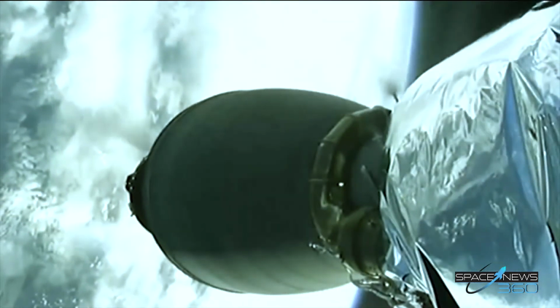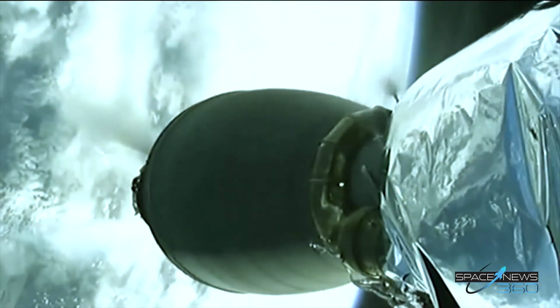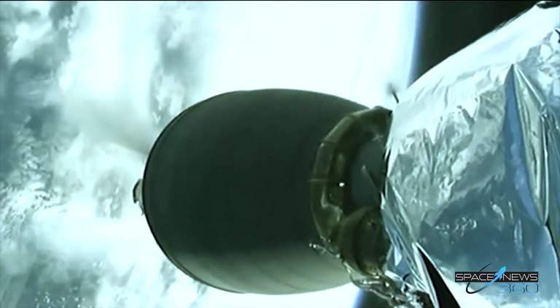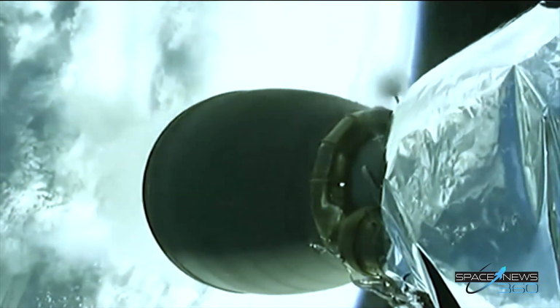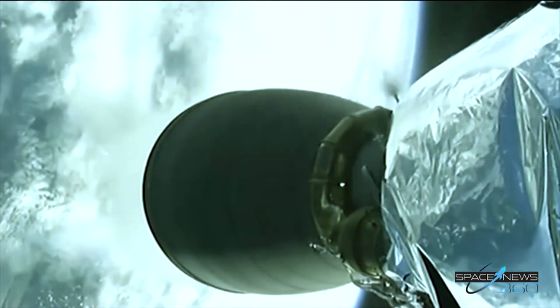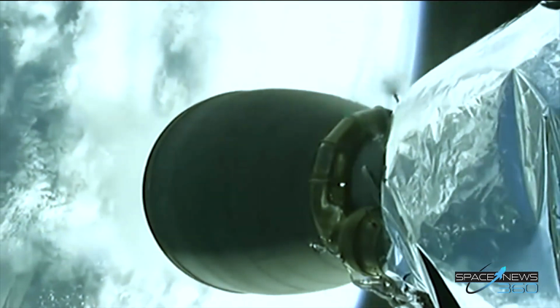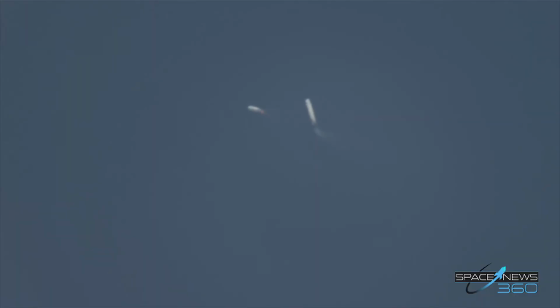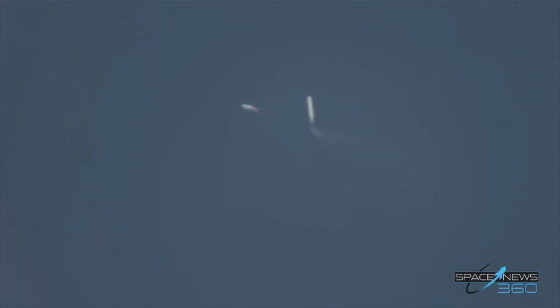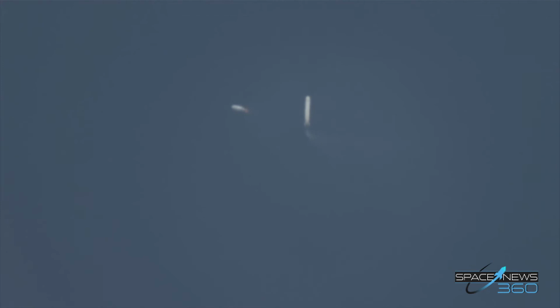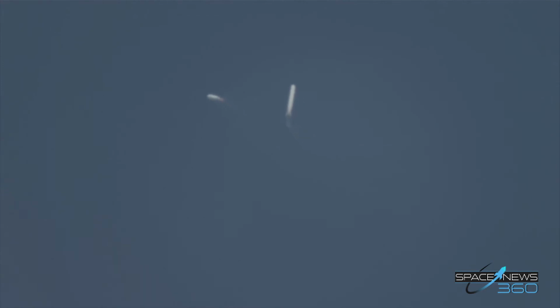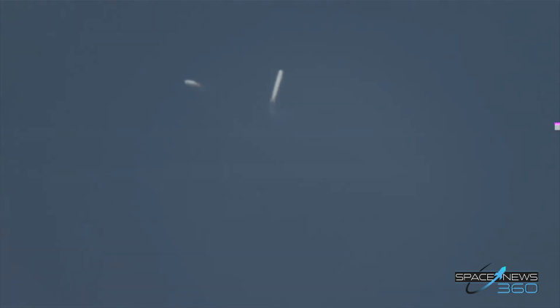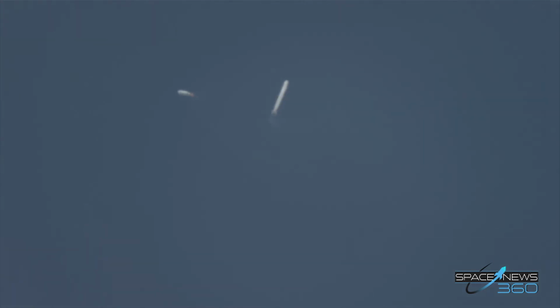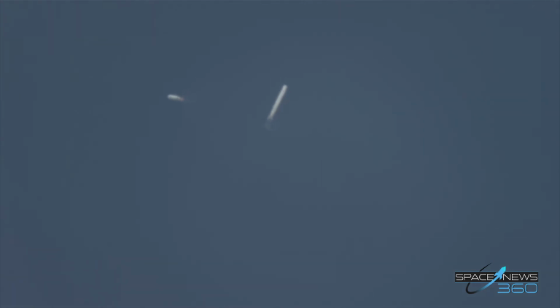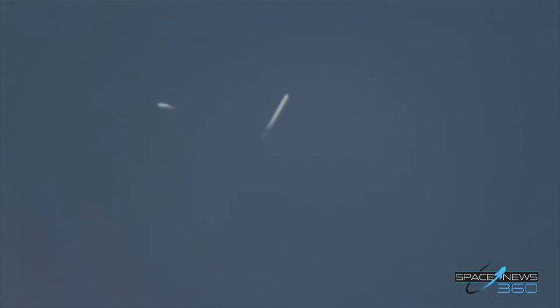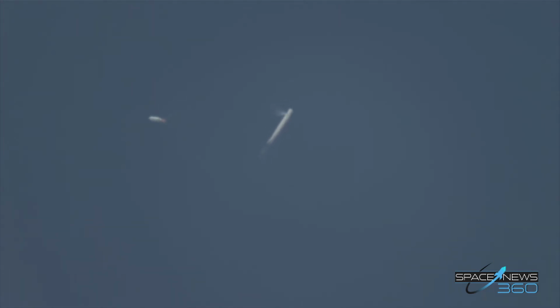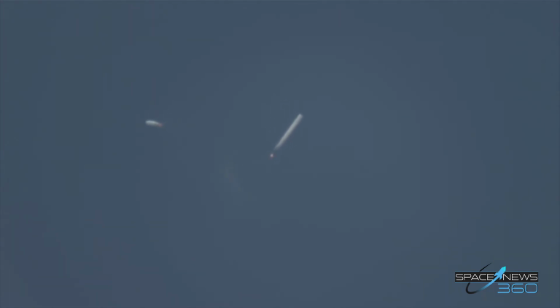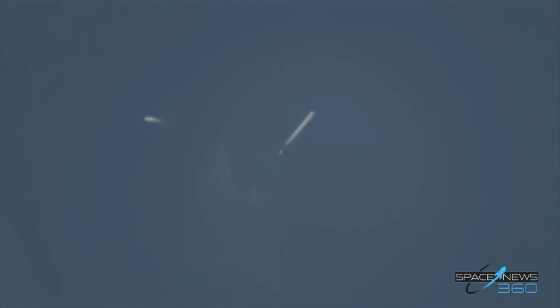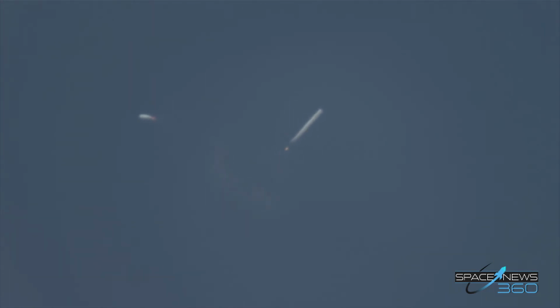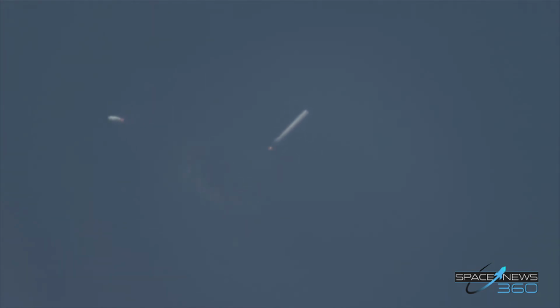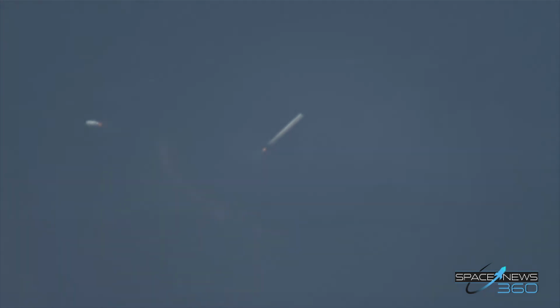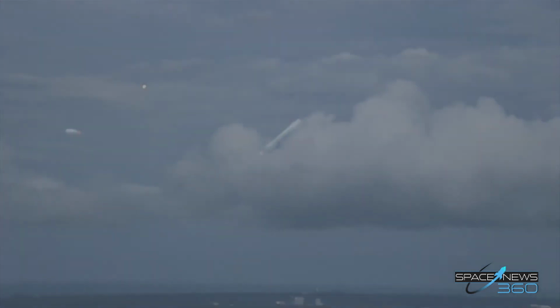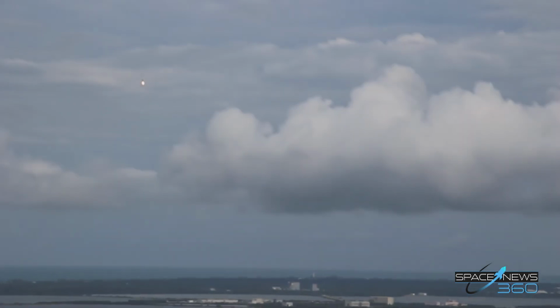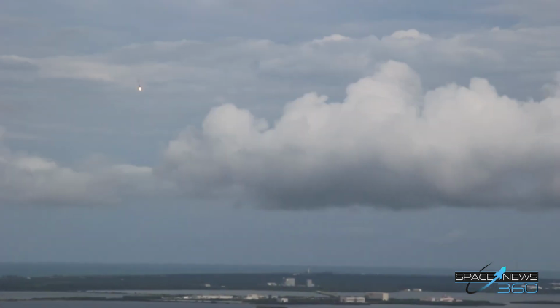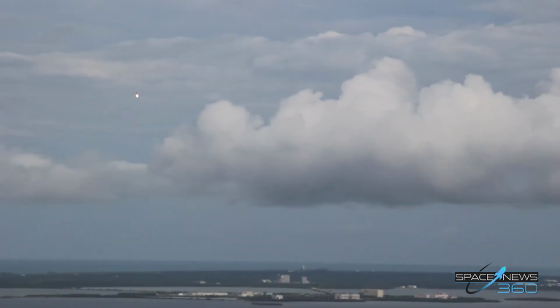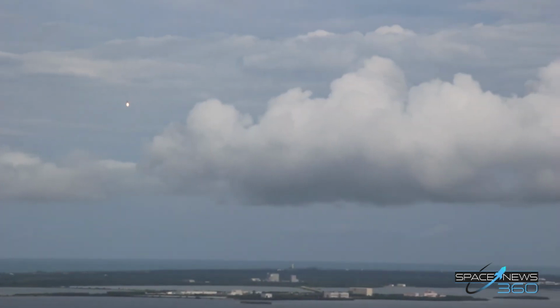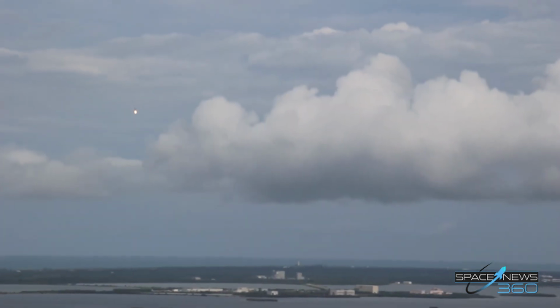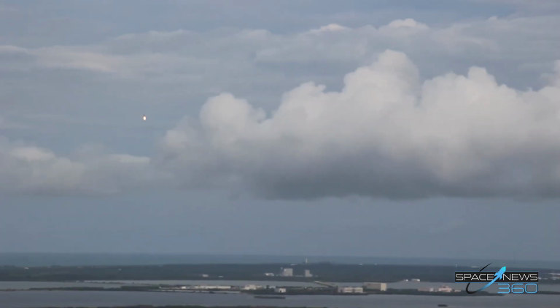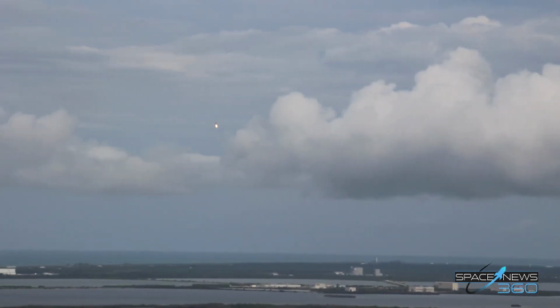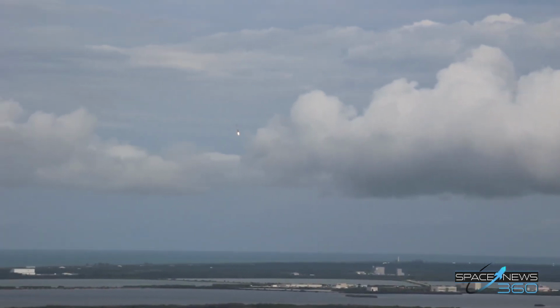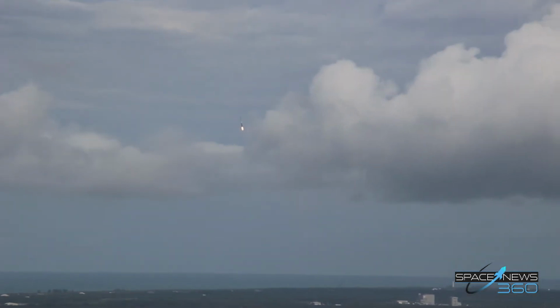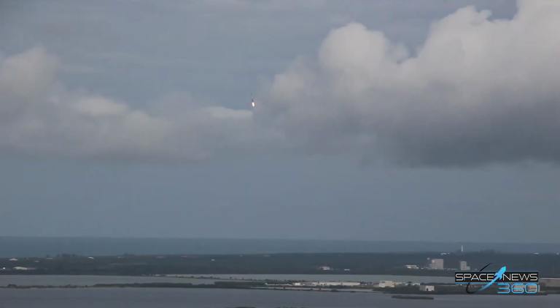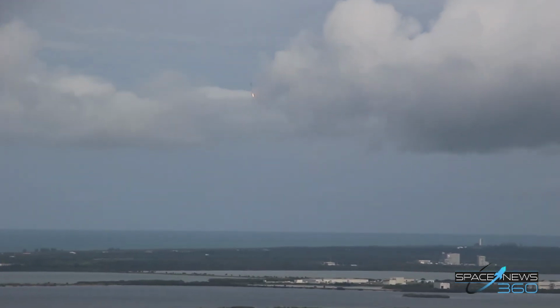We have MECO 1 as planned. Stage separation confirmed. First stage departing, the second stage engine igniting. Handback ignition confirmed. Stage 1 boost back burn has started.